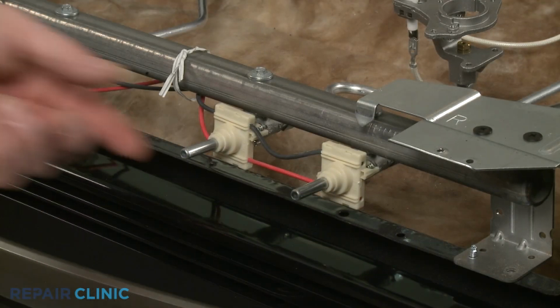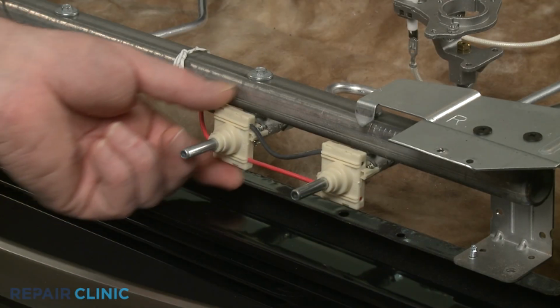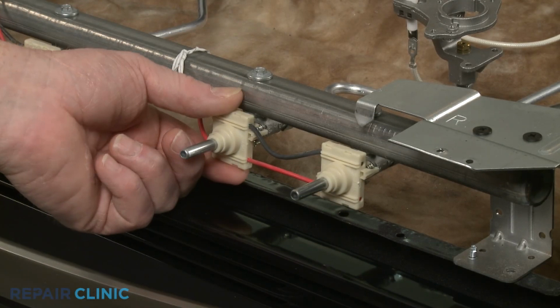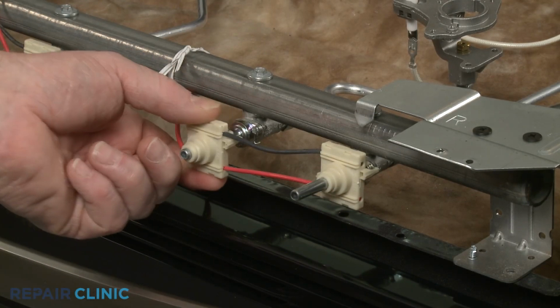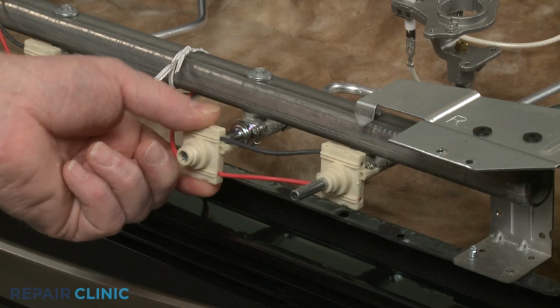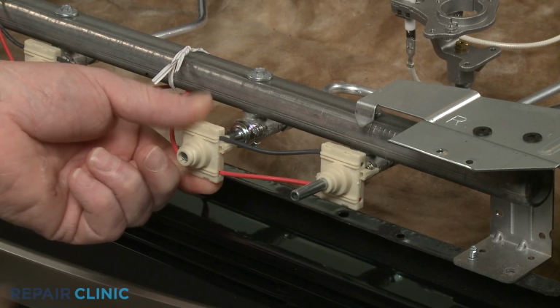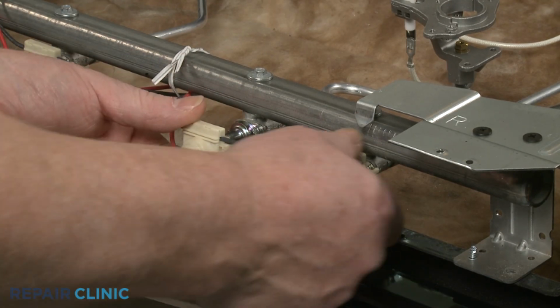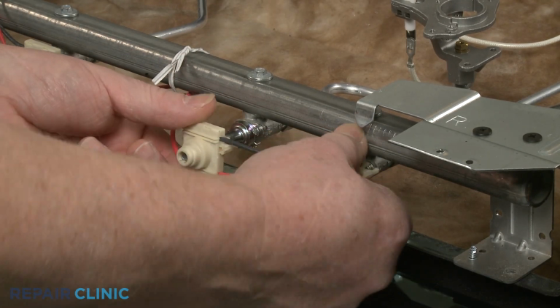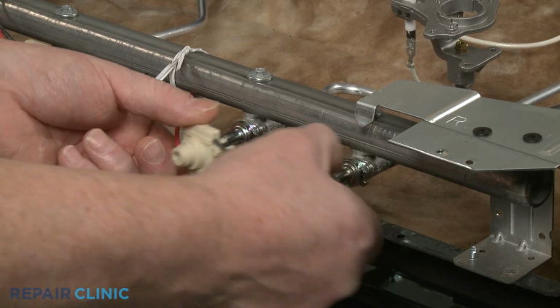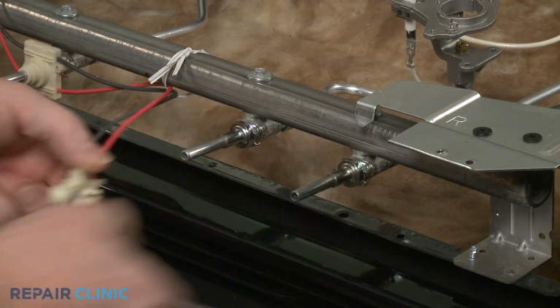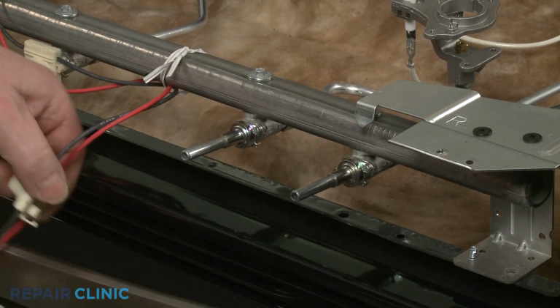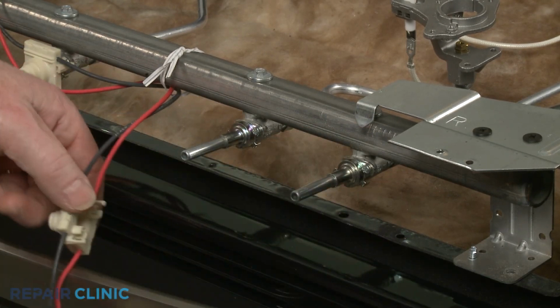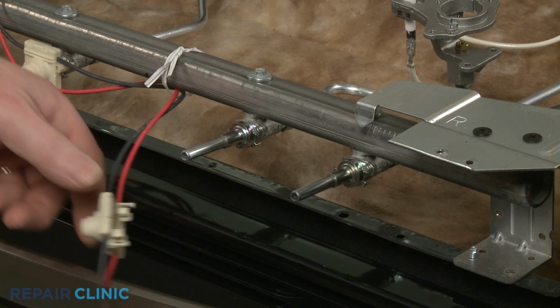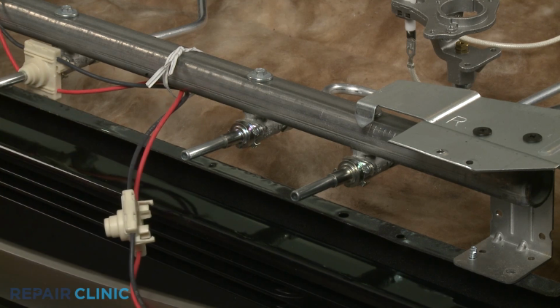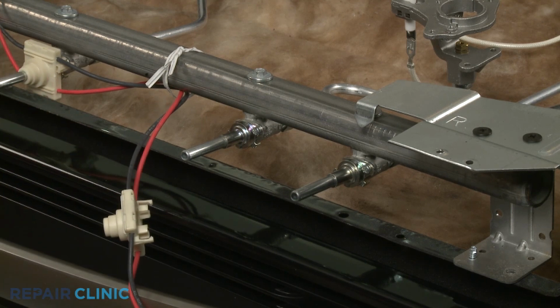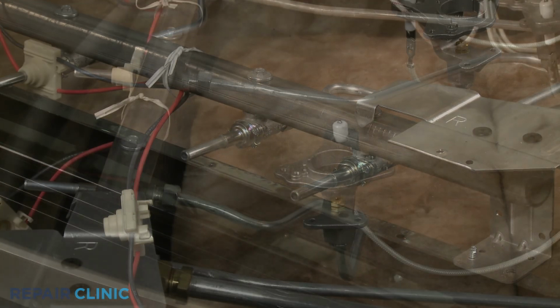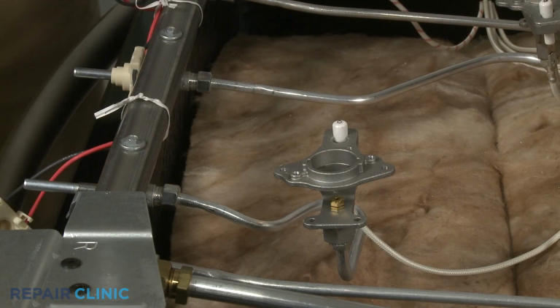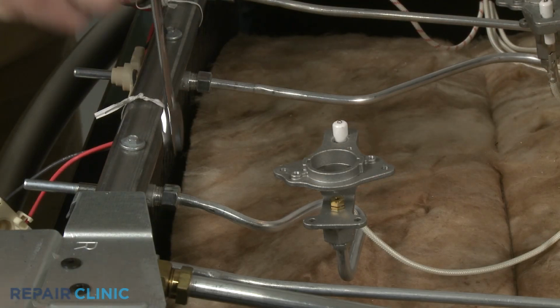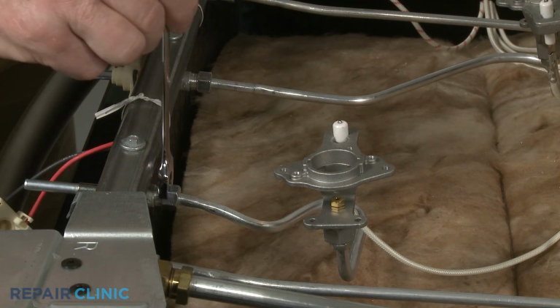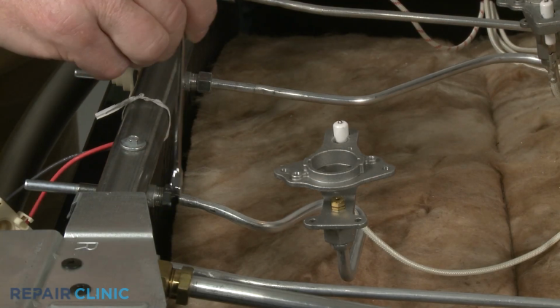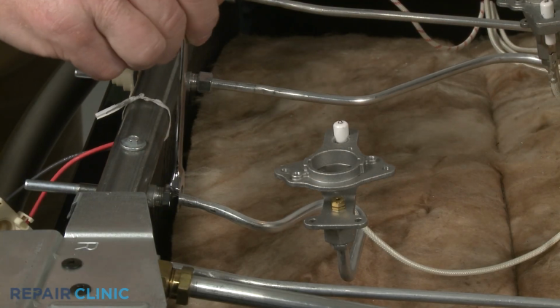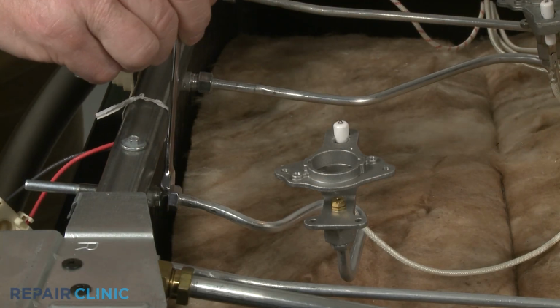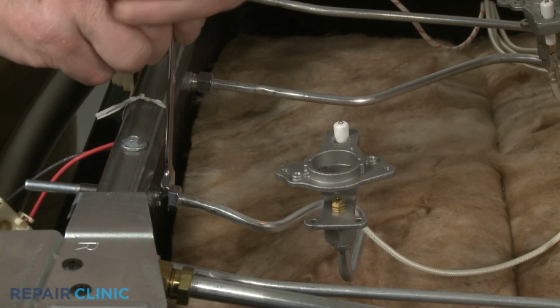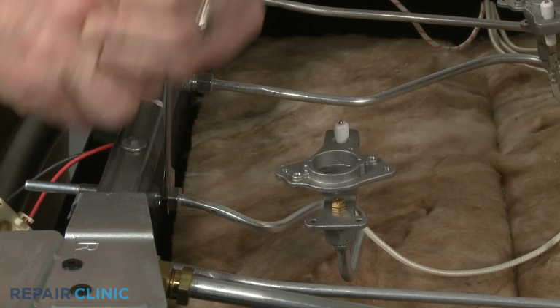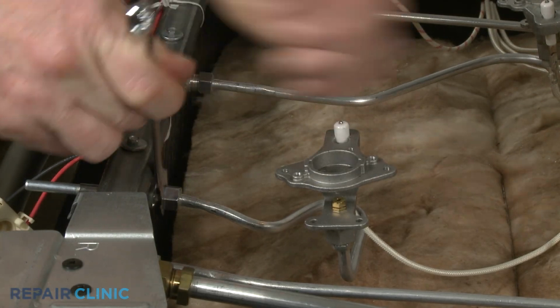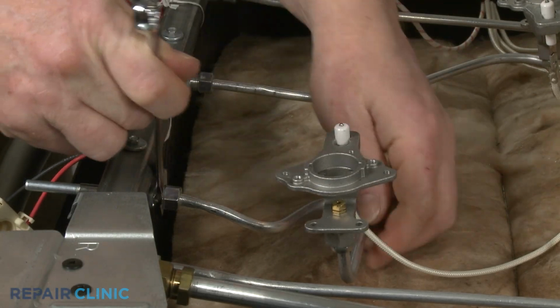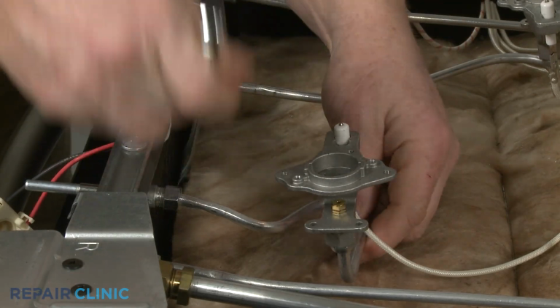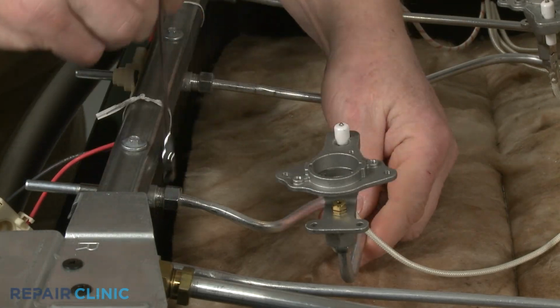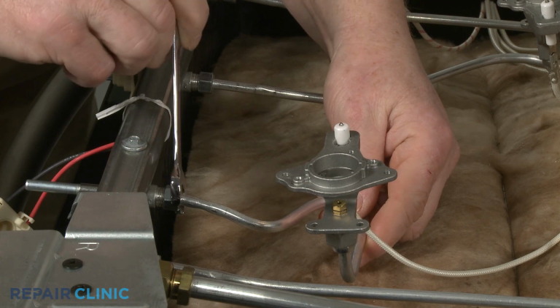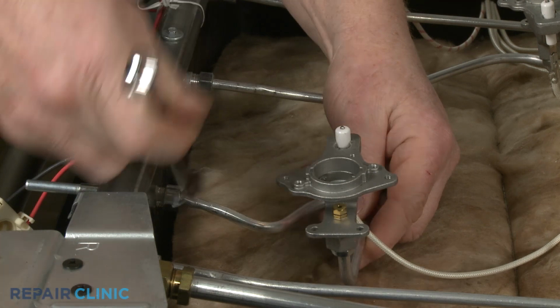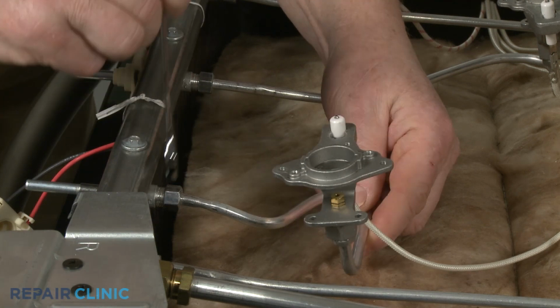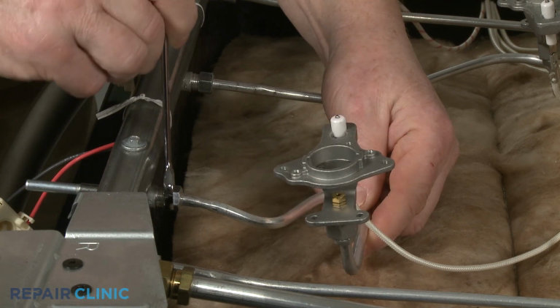Remove the appropriate spark switch or switches. Use a 1/2-inch wrench to unthread the nut to release the orifice holder and supply tube from the valve.